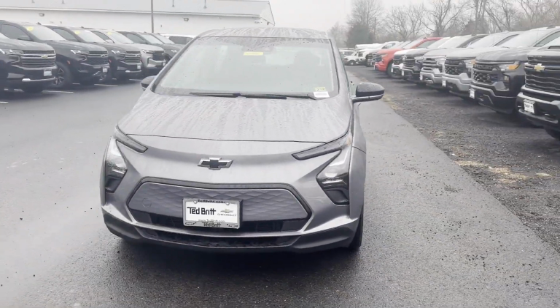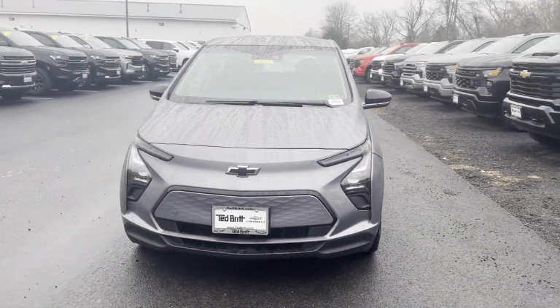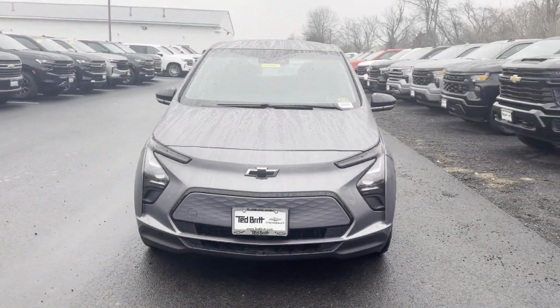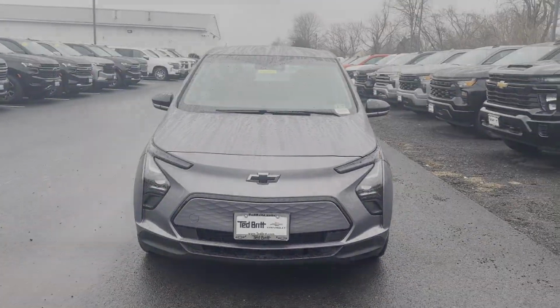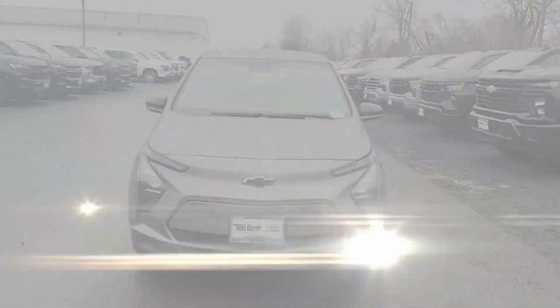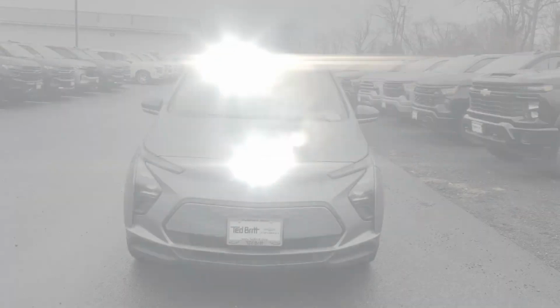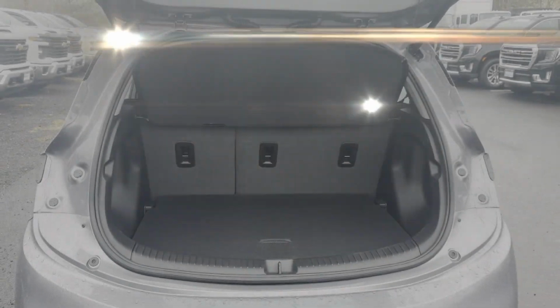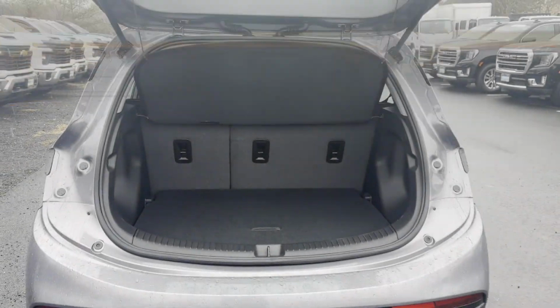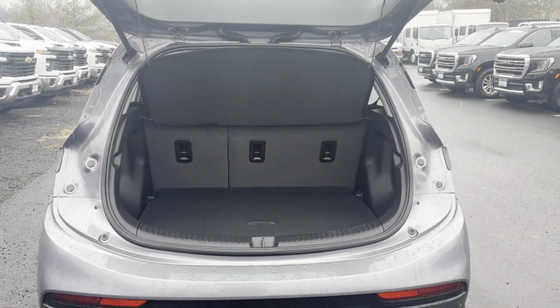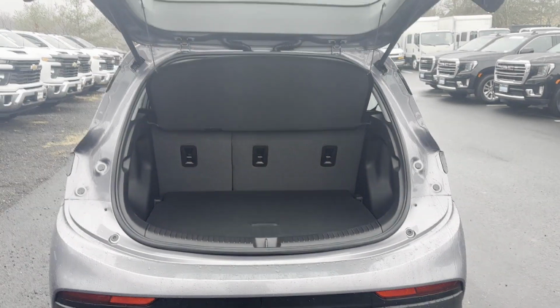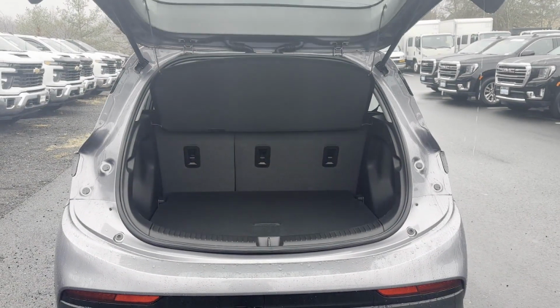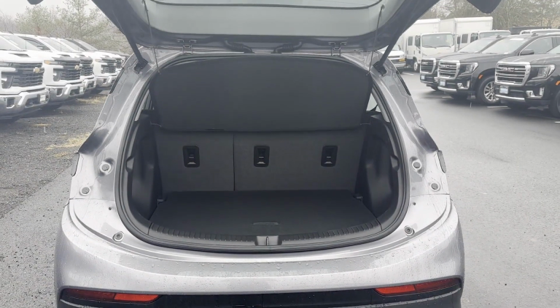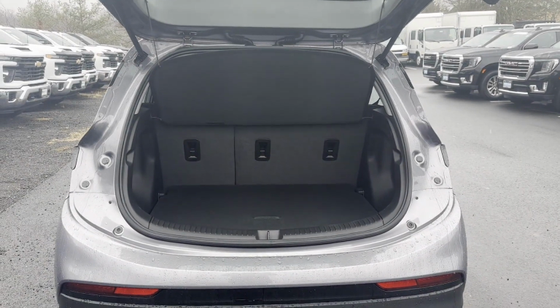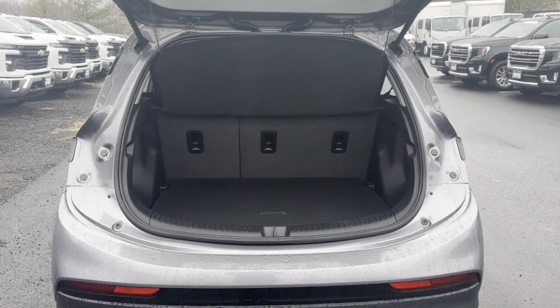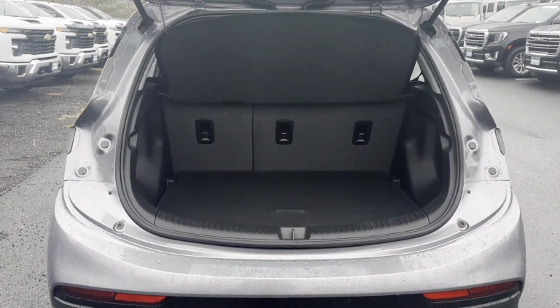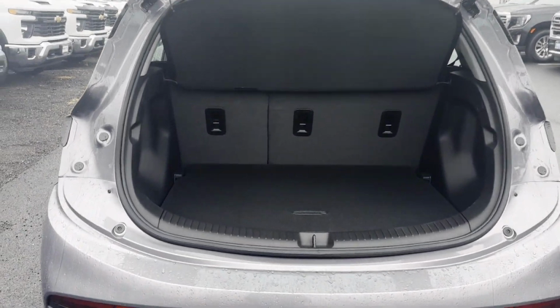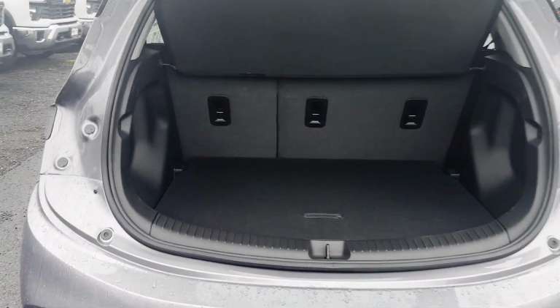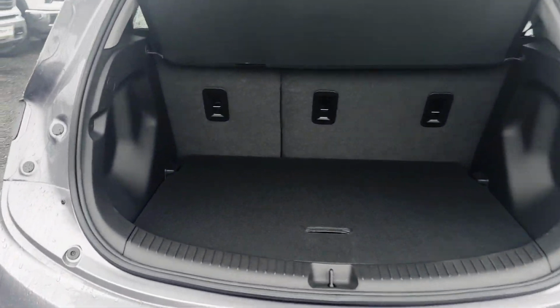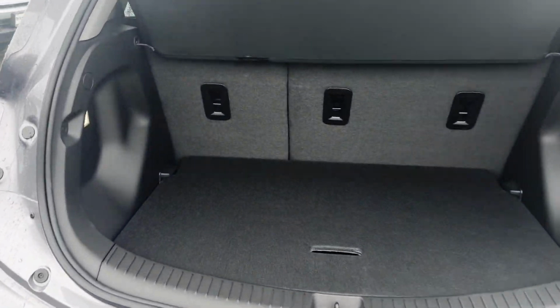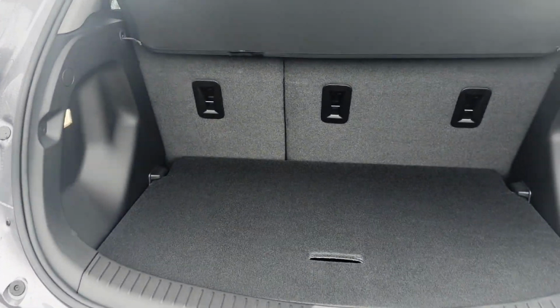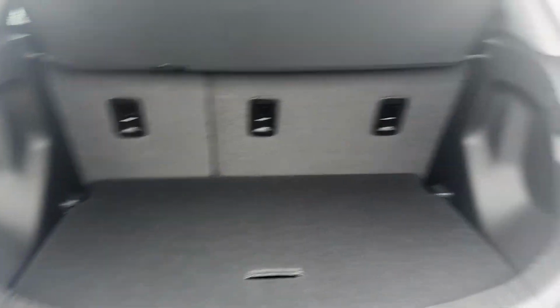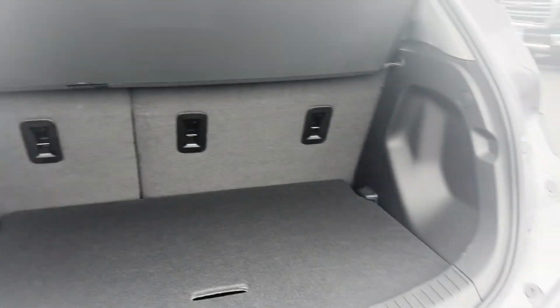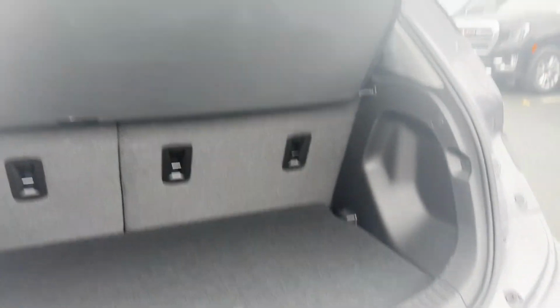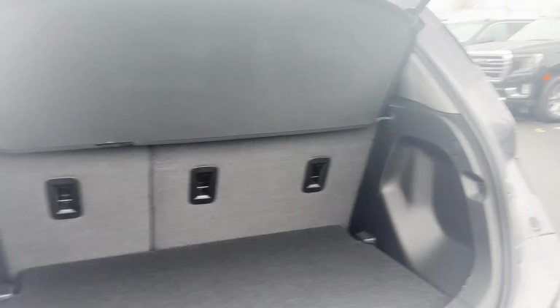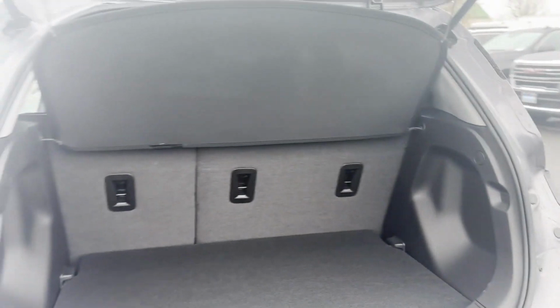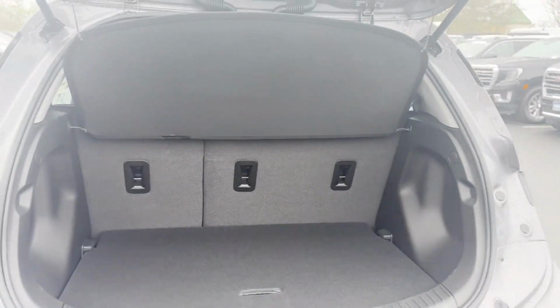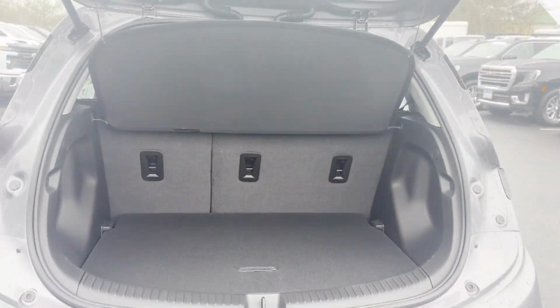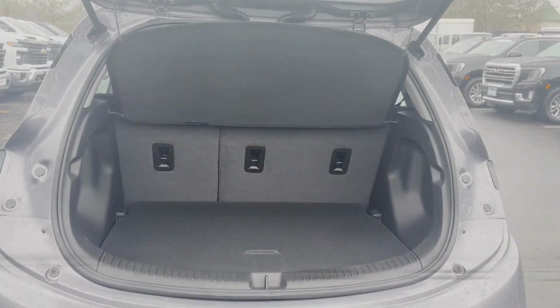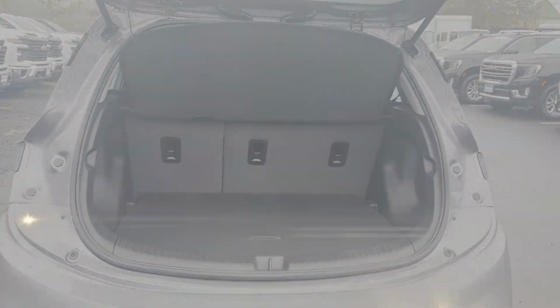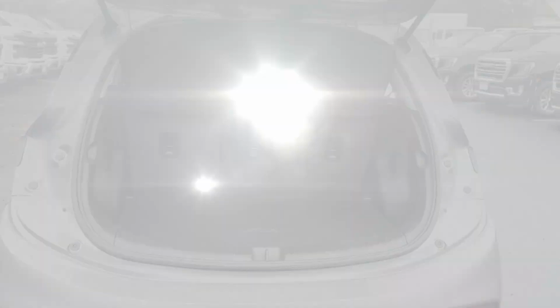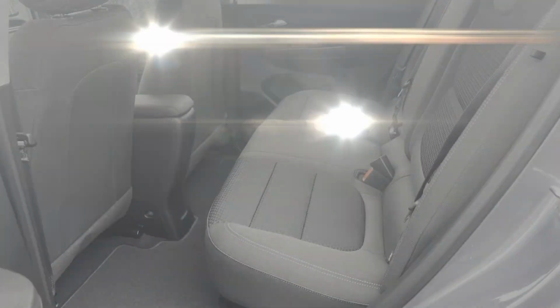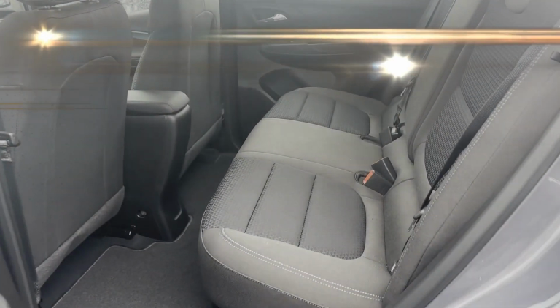Lane Keeping Assist, Lane Departure Warning, Wi-Fi Hotspot, Satellite Radio, Heated Side View Mirrors, Backup Camera.